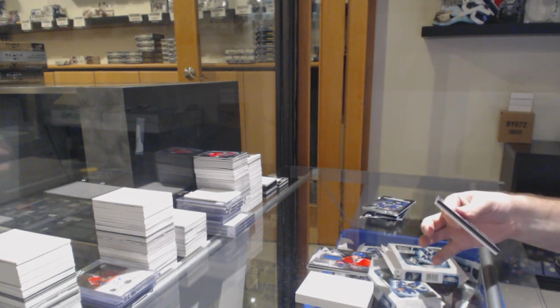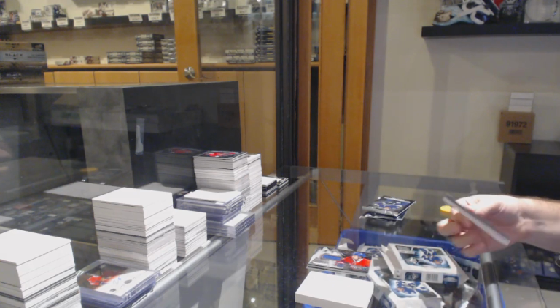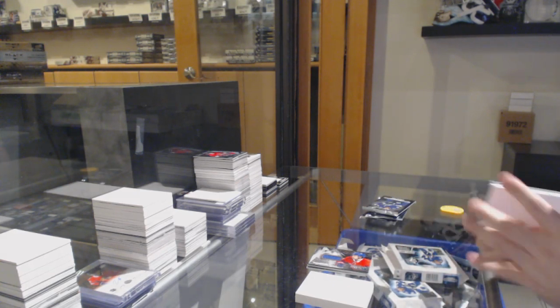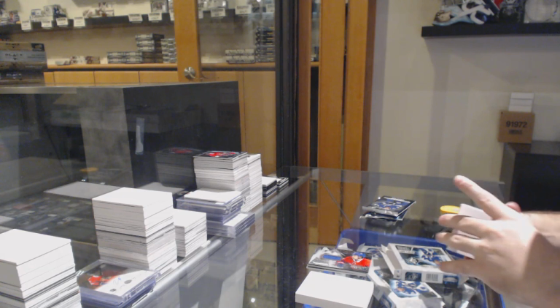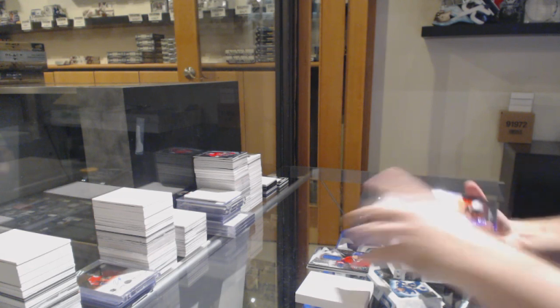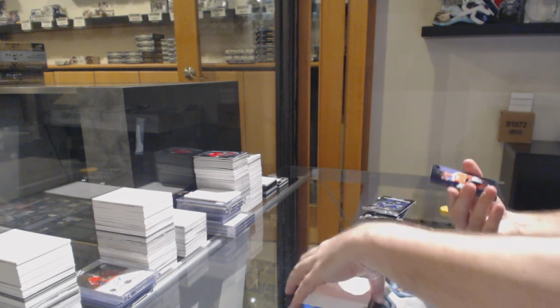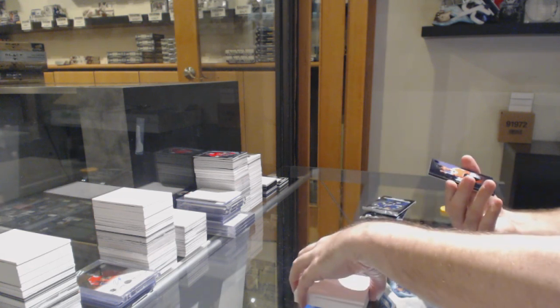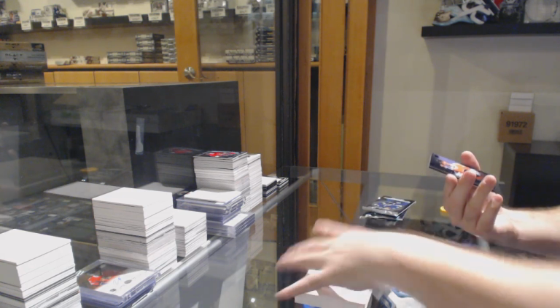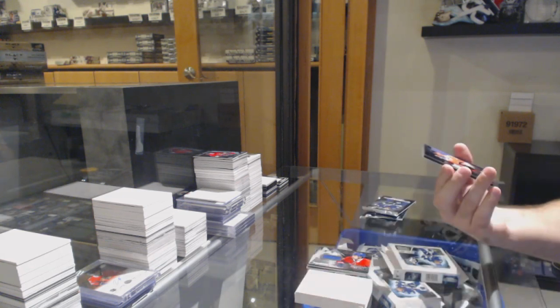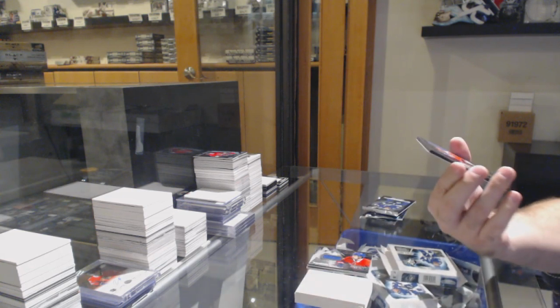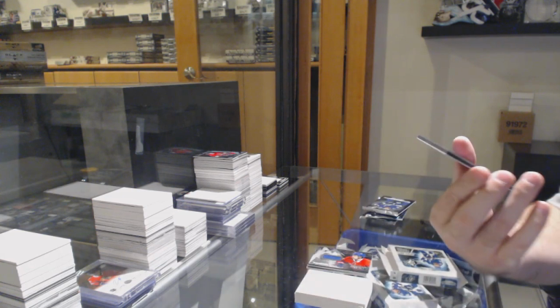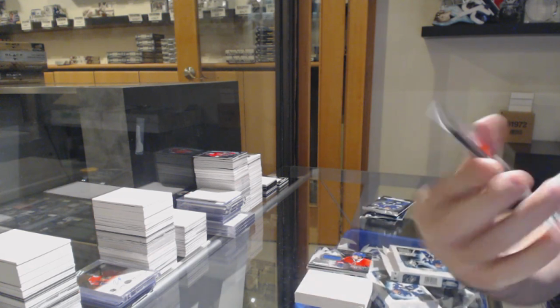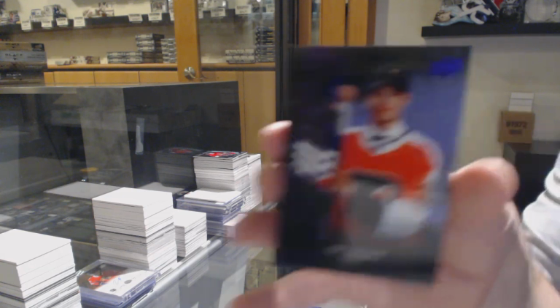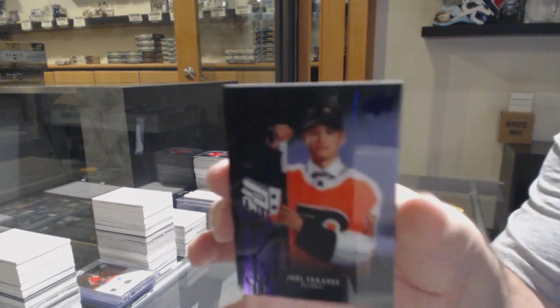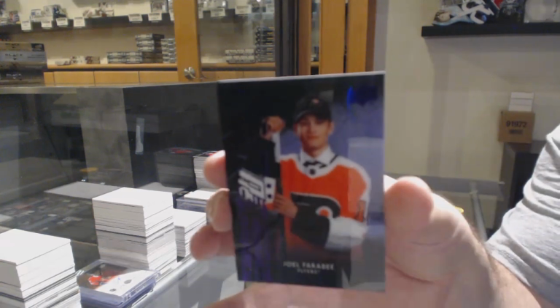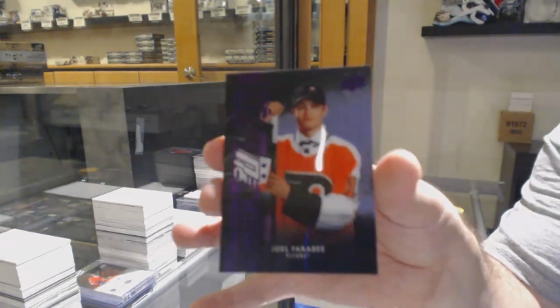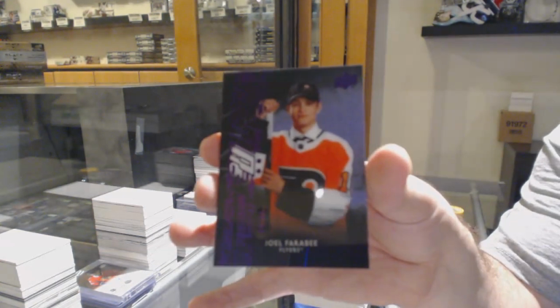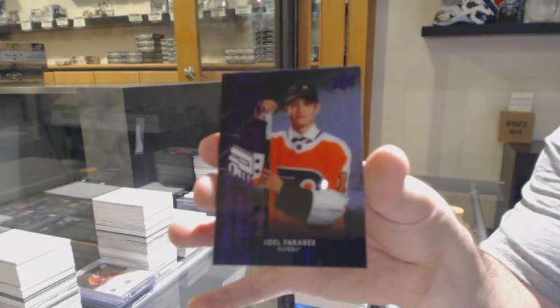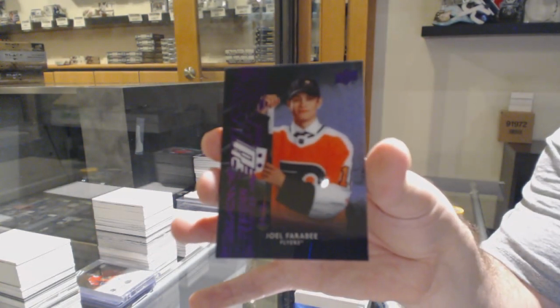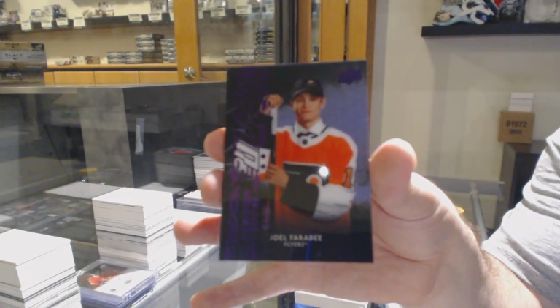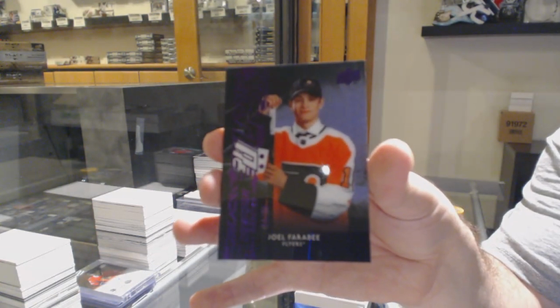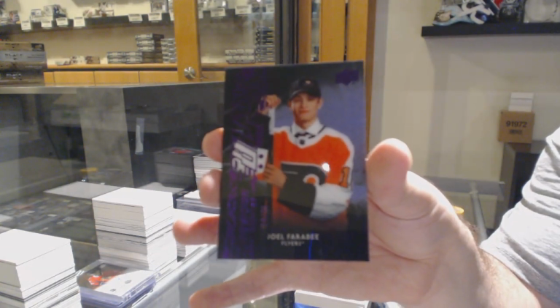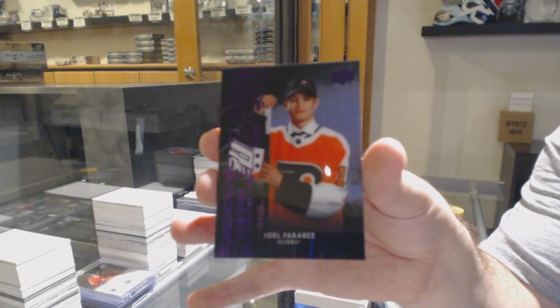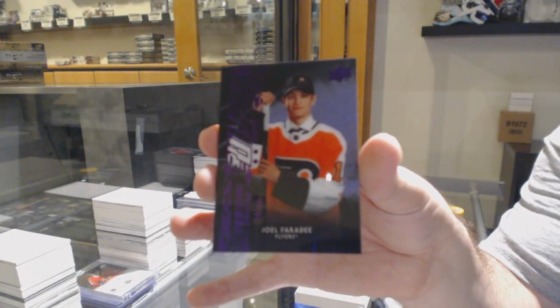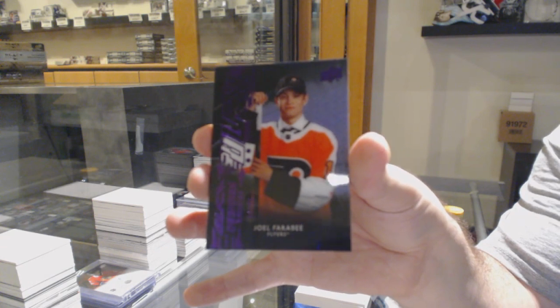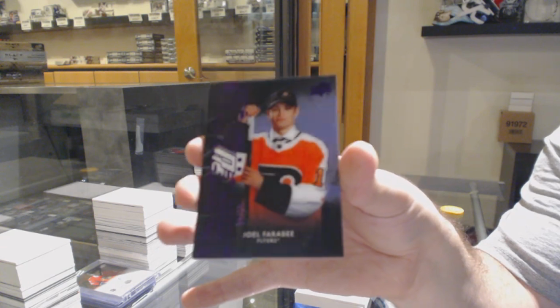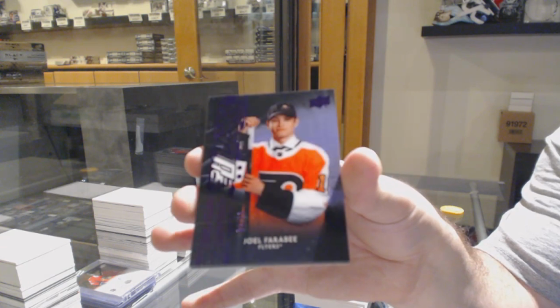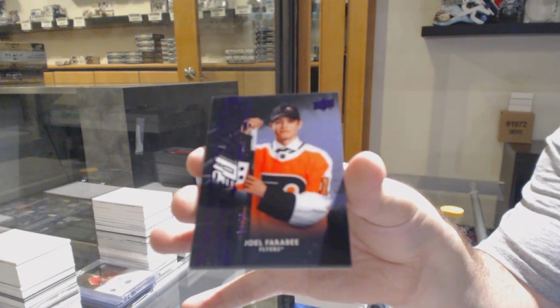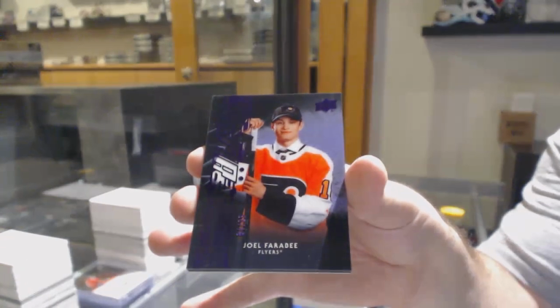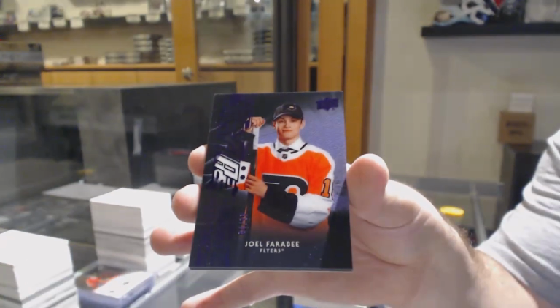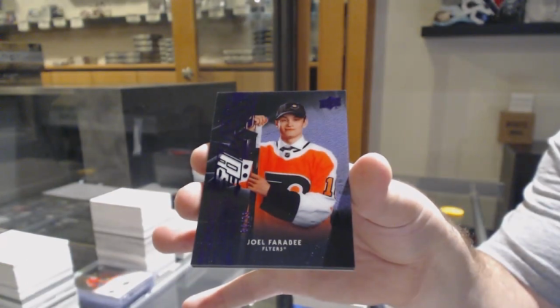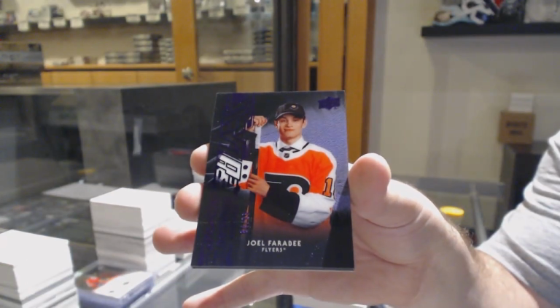For the Flyers, obsidian scripts purple, numbered 99 — Joel Farabee. Good night sir, appreciate everything.